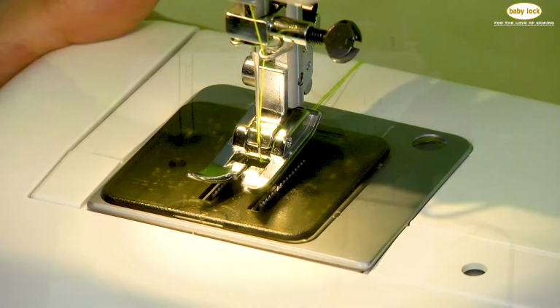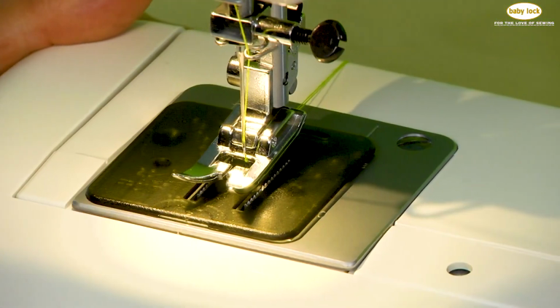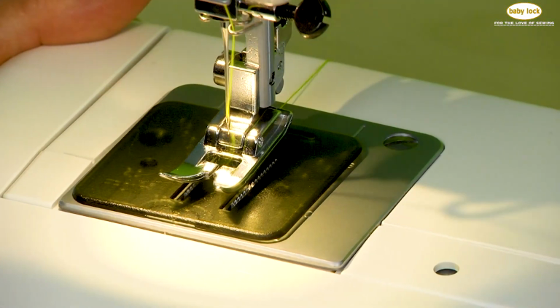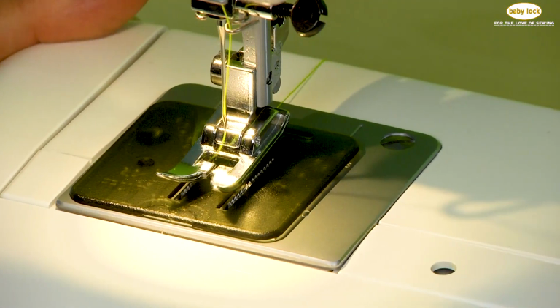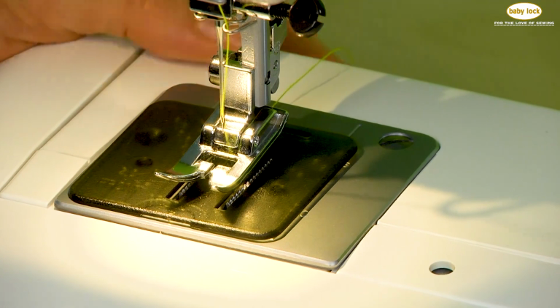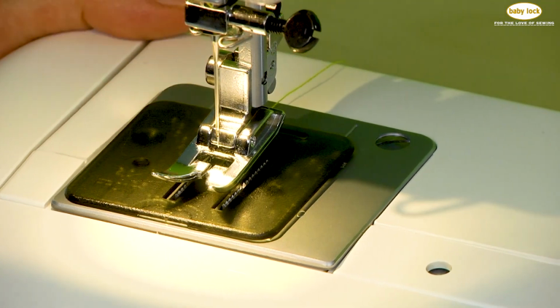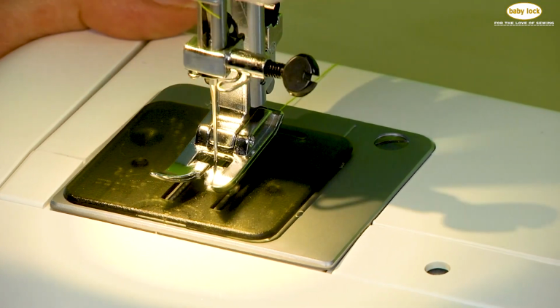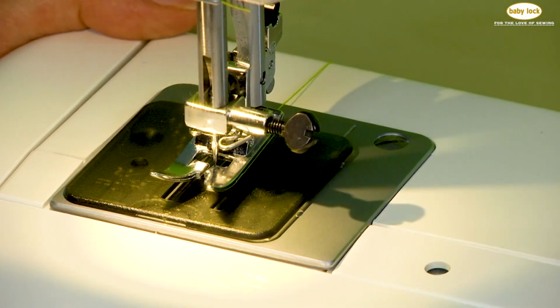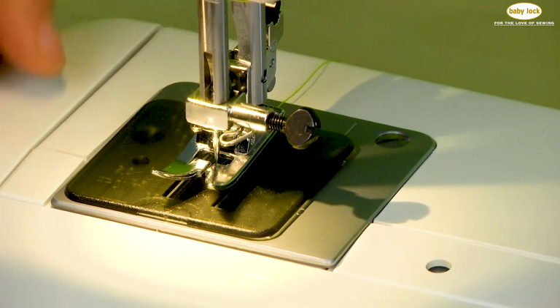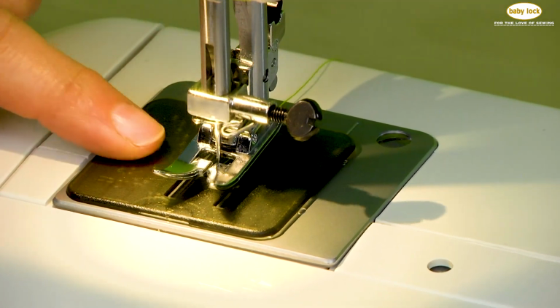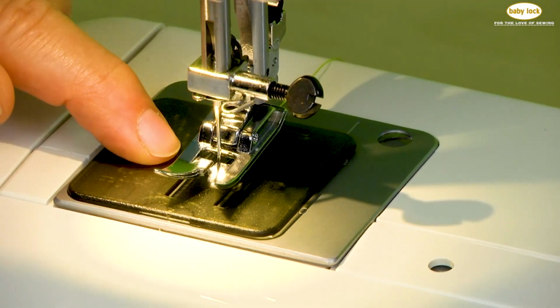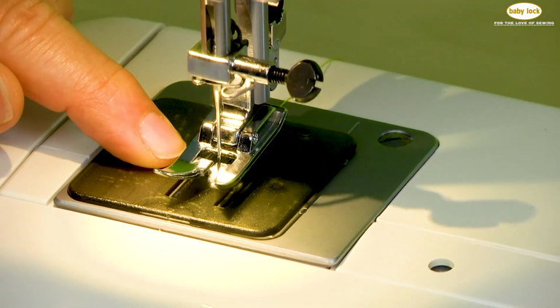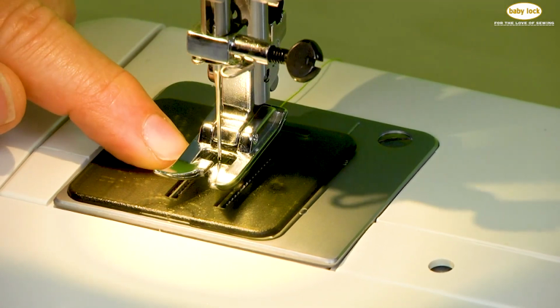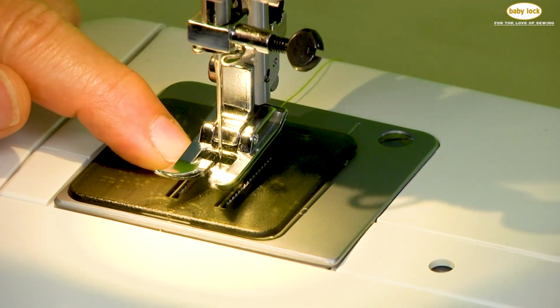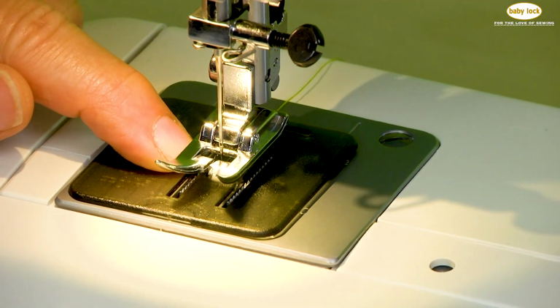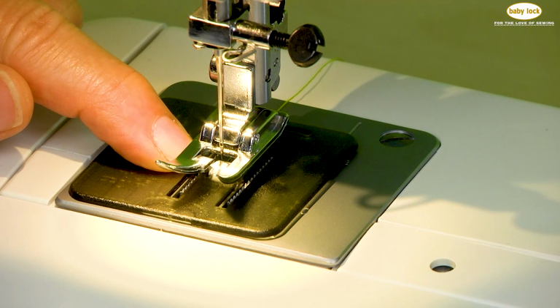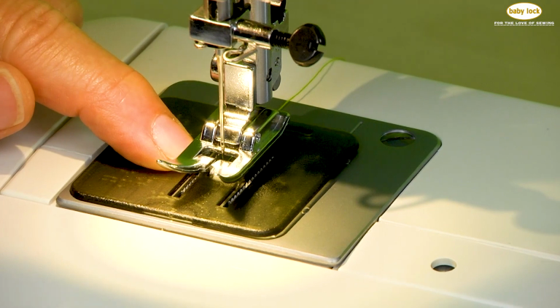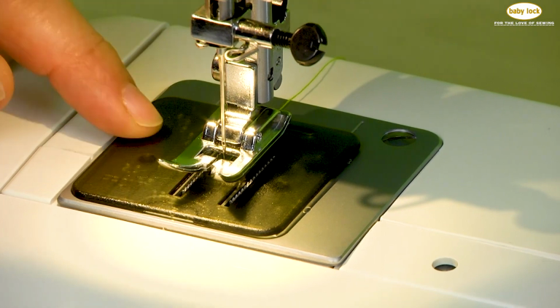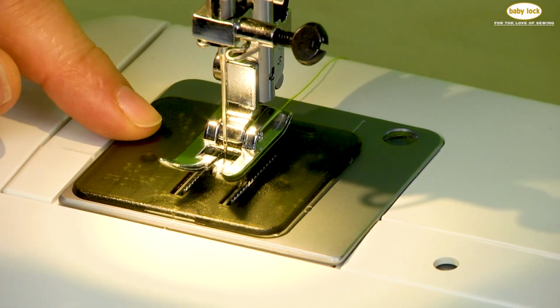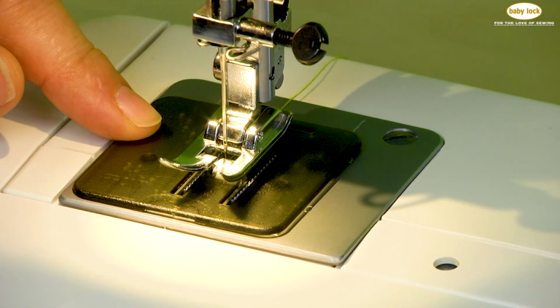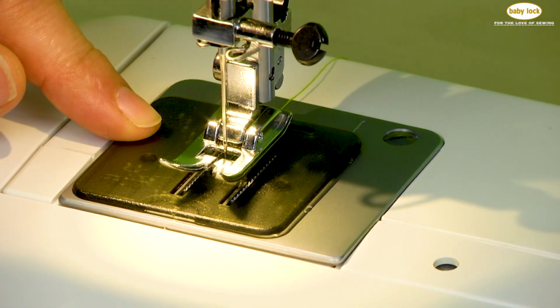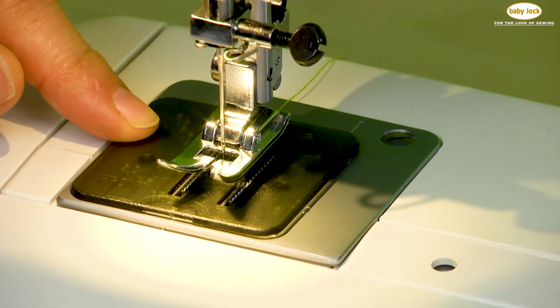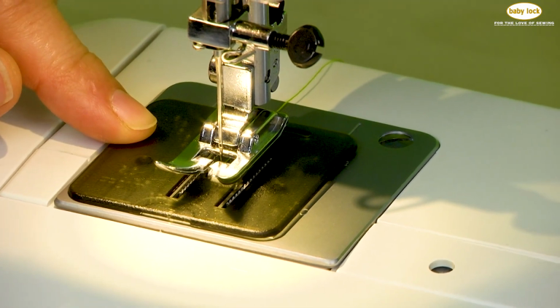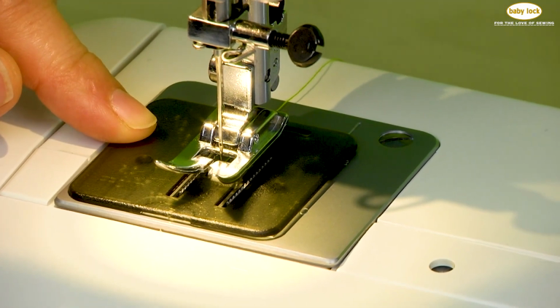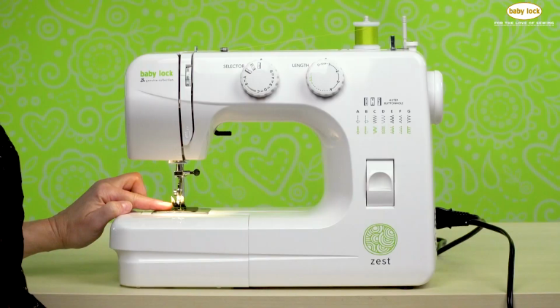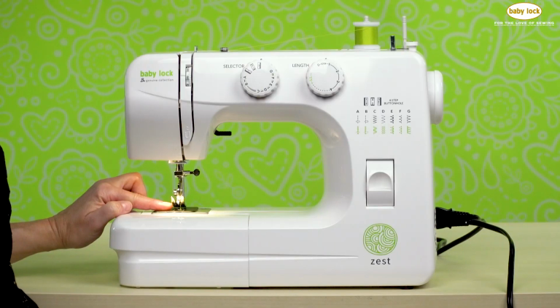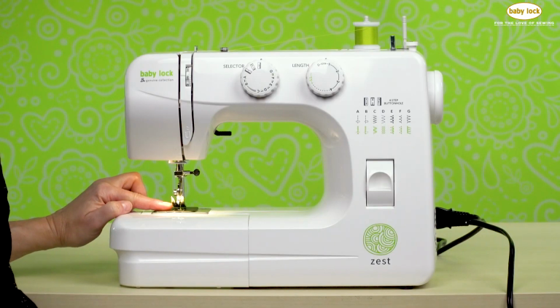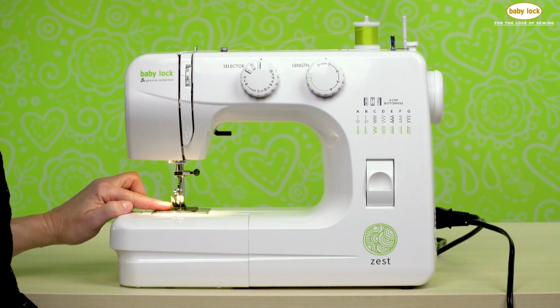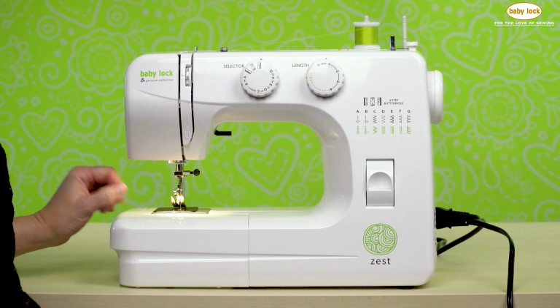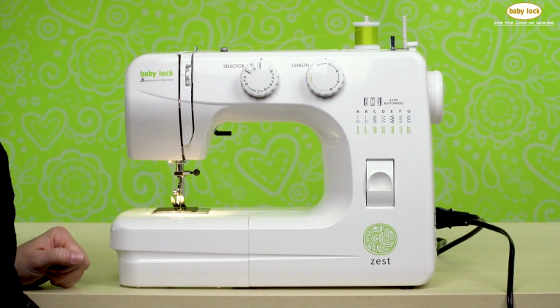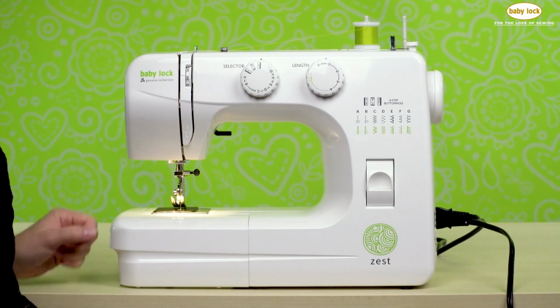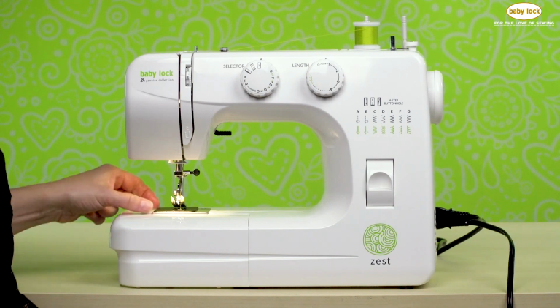Now when the darning plate is in place and I sew, the feed dogs, as you can see, cannot come to meet the bottom of the presser foot. This would be used in techniques such as attaching a button or free motion sewing.